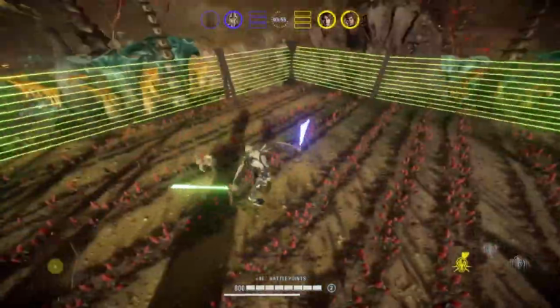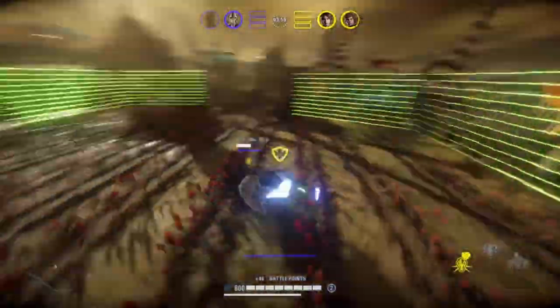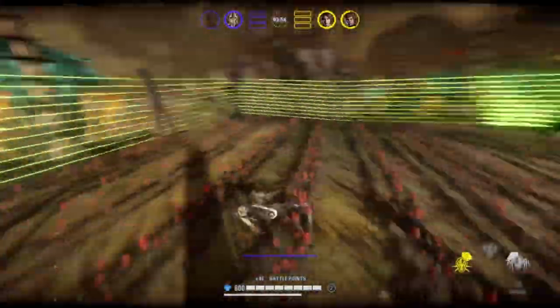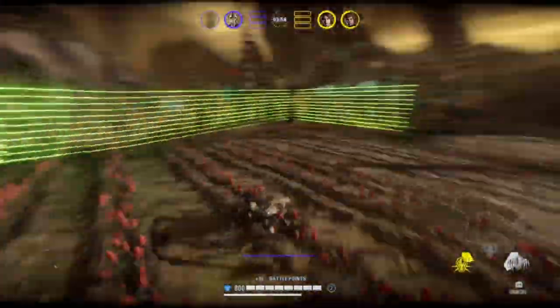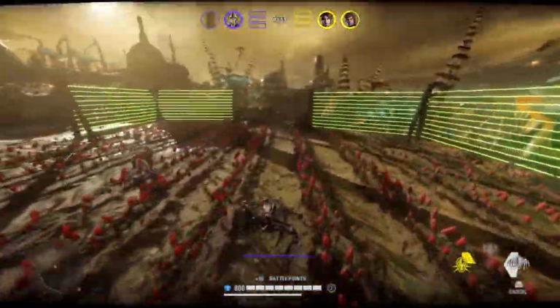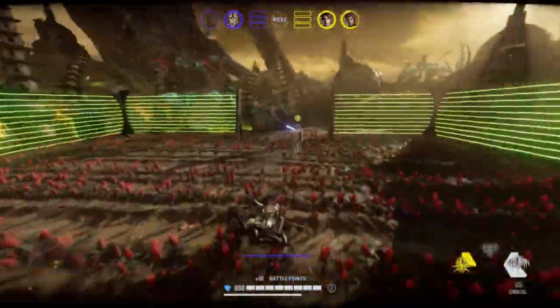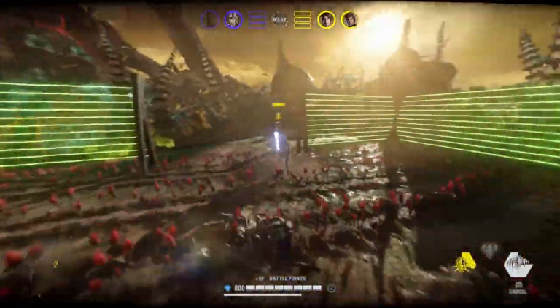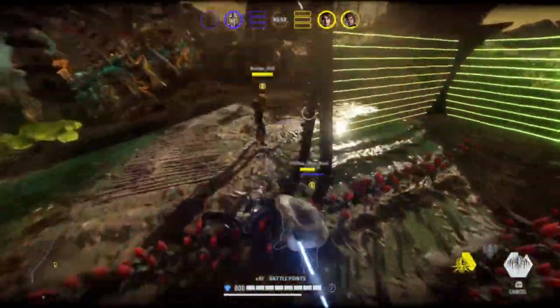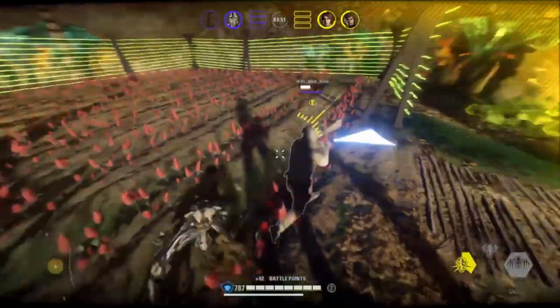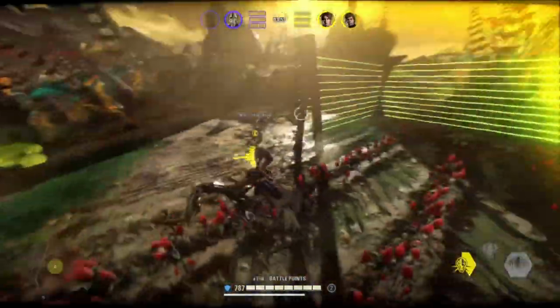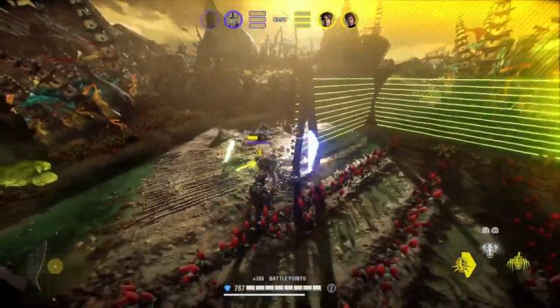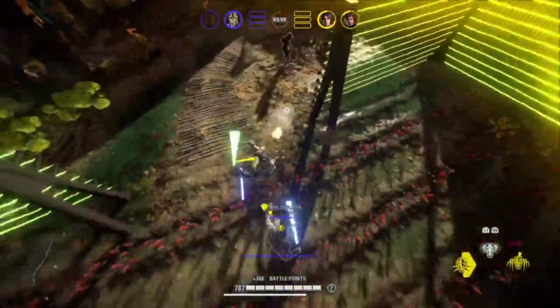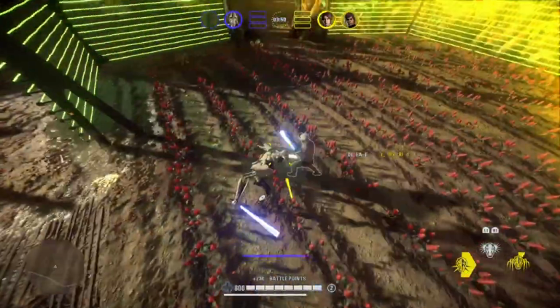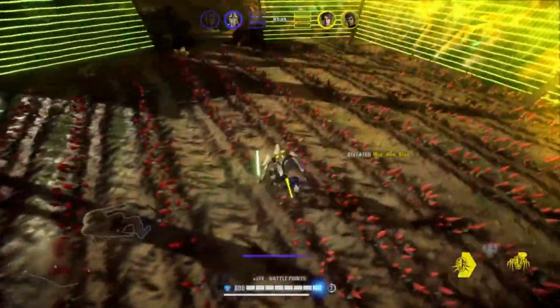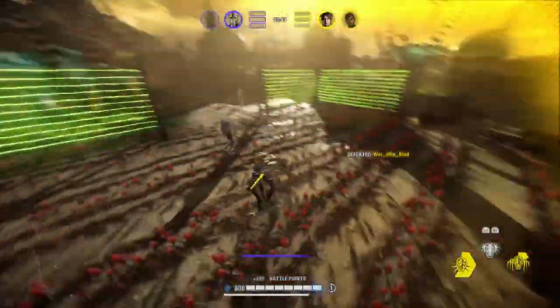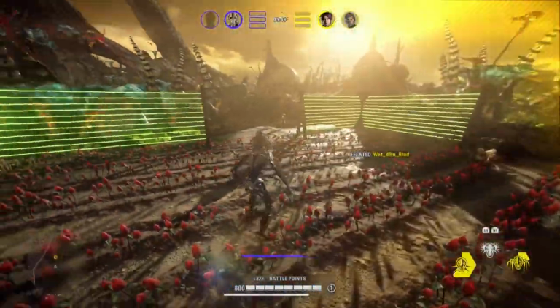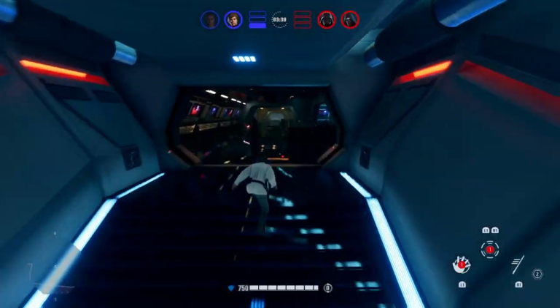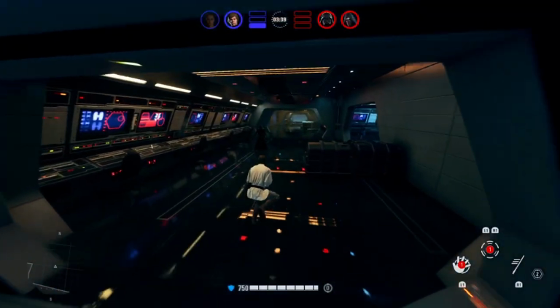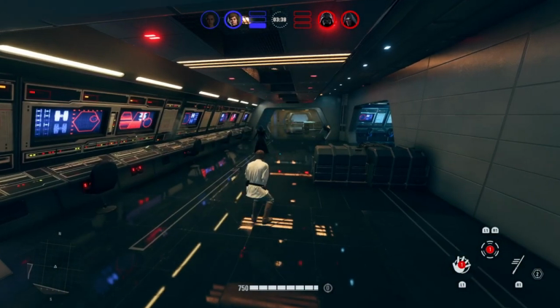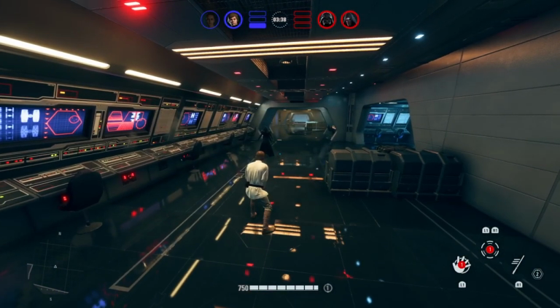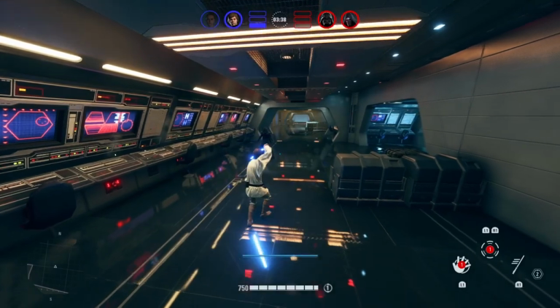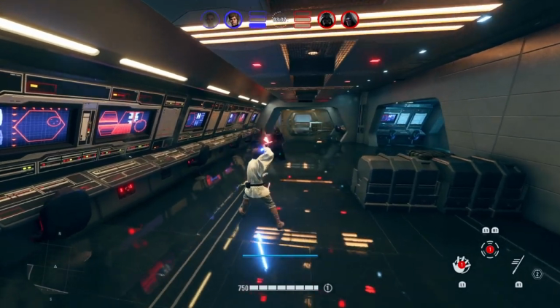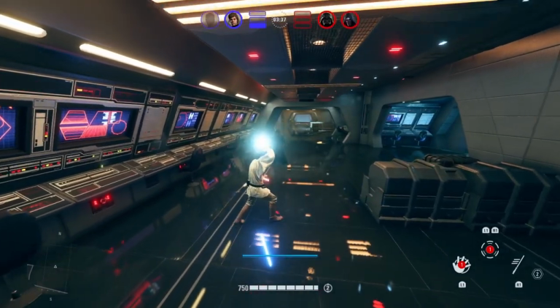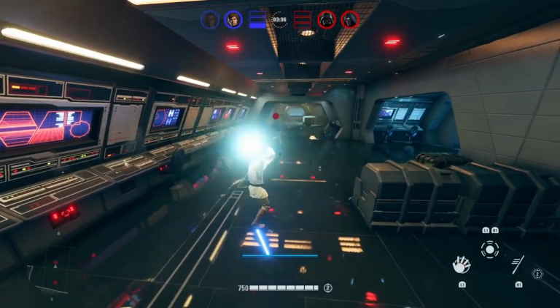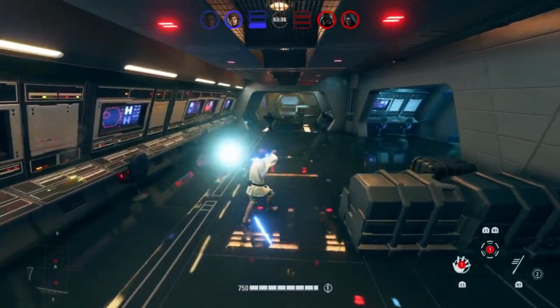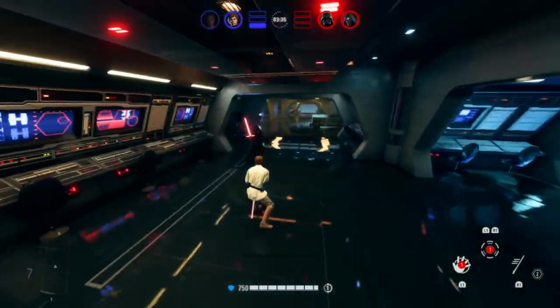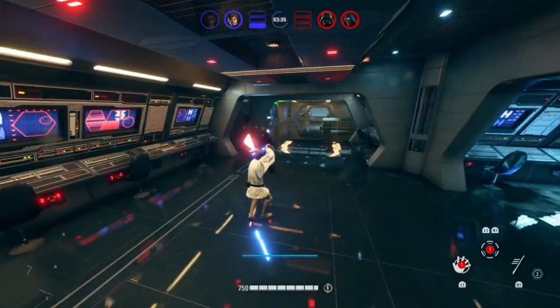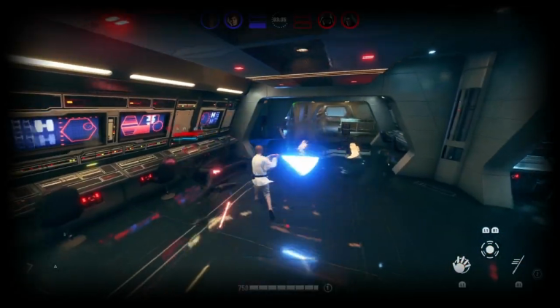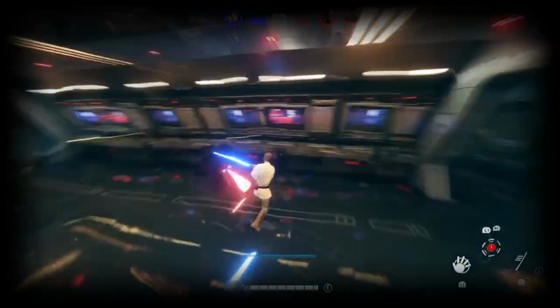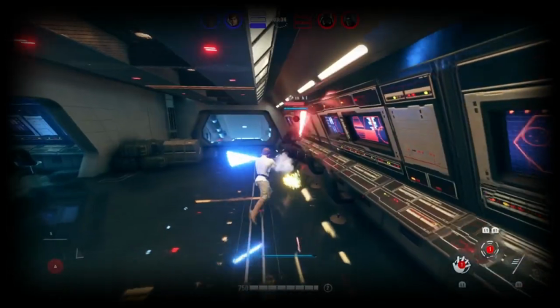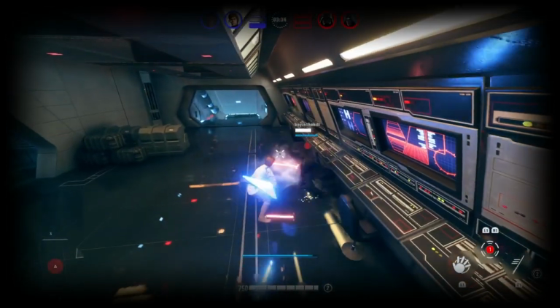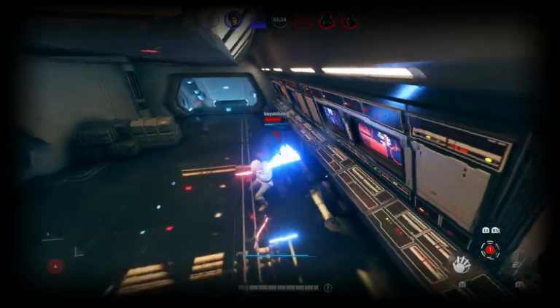All it takes is a bit of timing, and honestly the timing isn't even that hard. As long as you swing around the same time that your enemy dodges through your block, you'll be able to get a free hit that also activates the block stun, so you can start combos or just get a second hit with this — in a similar way to the parry.